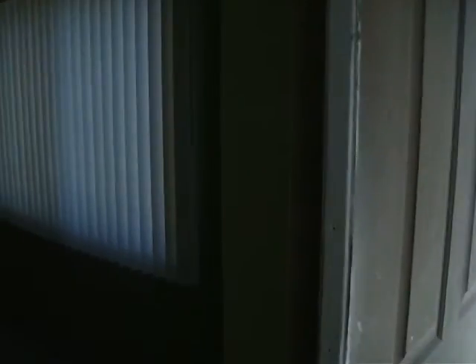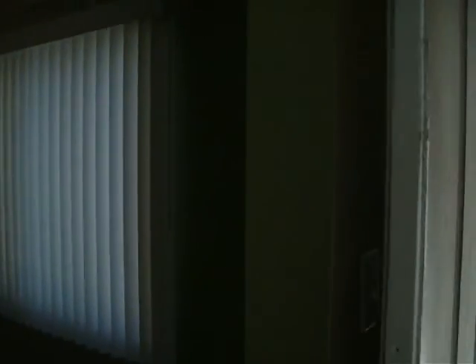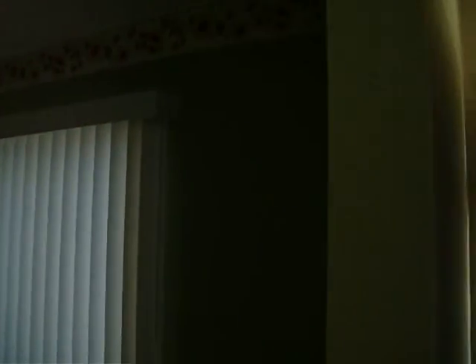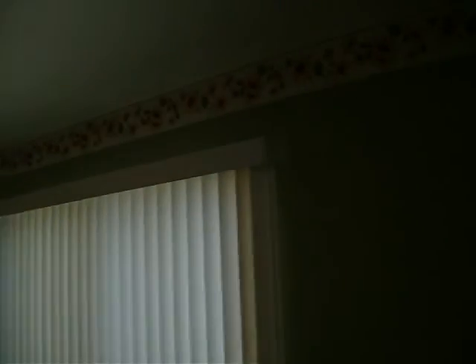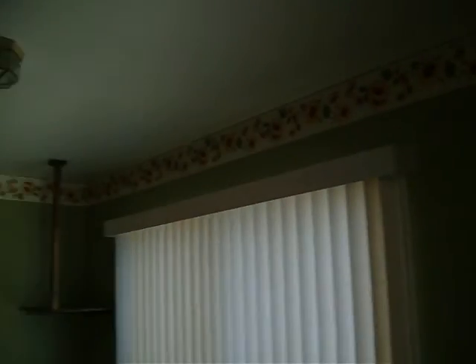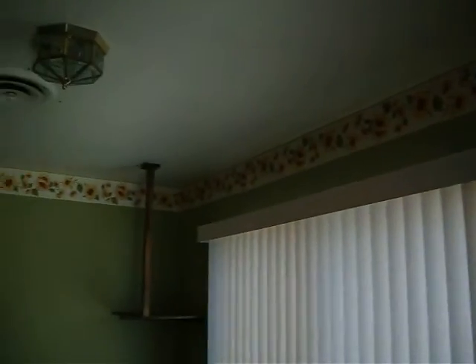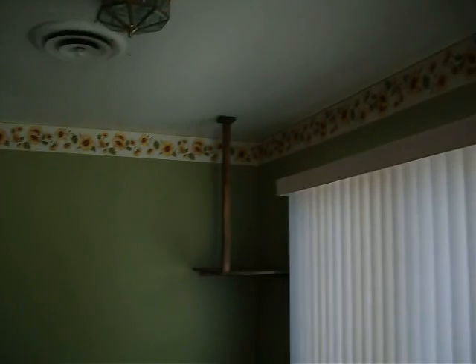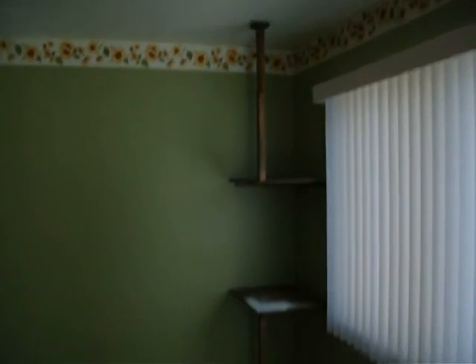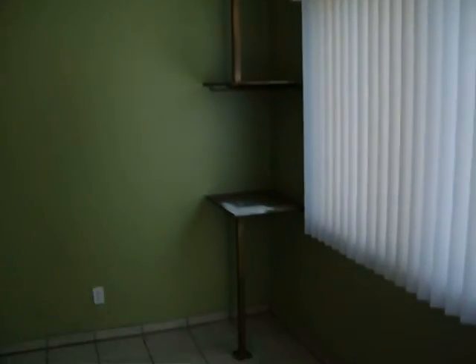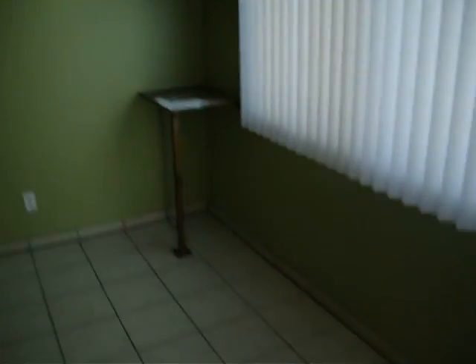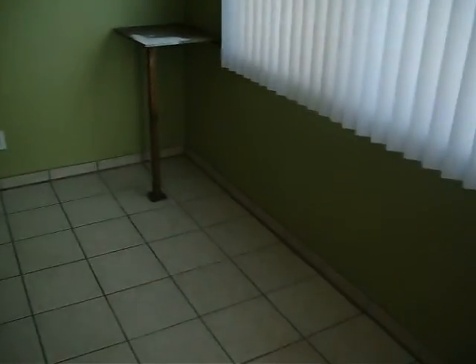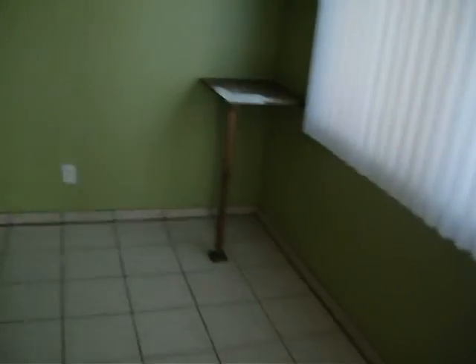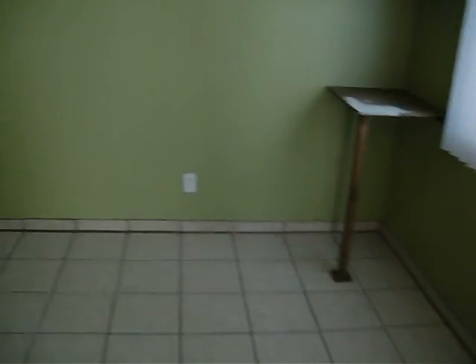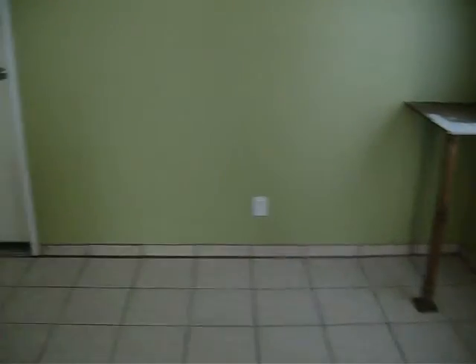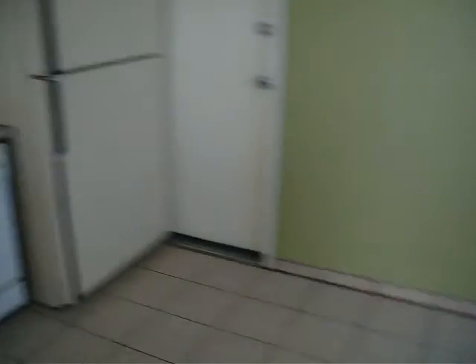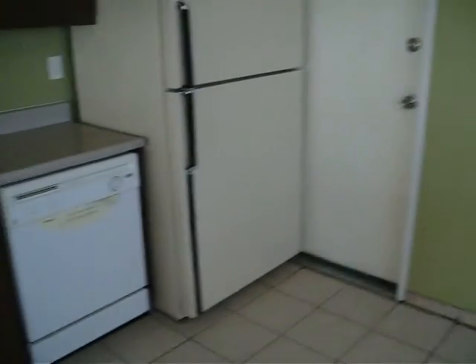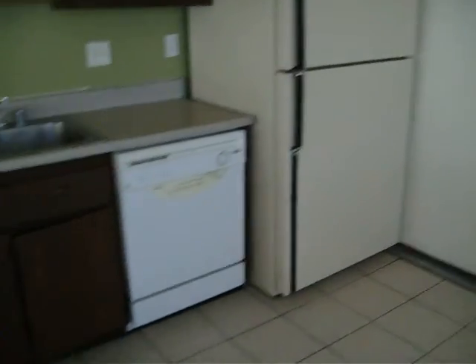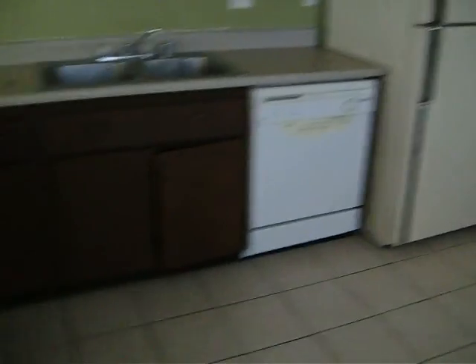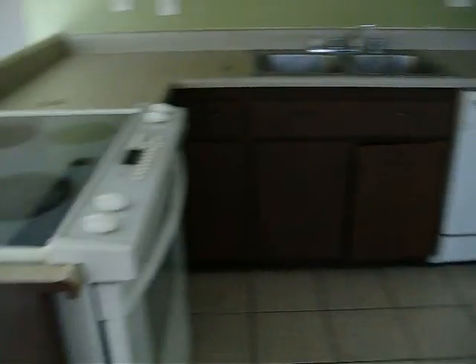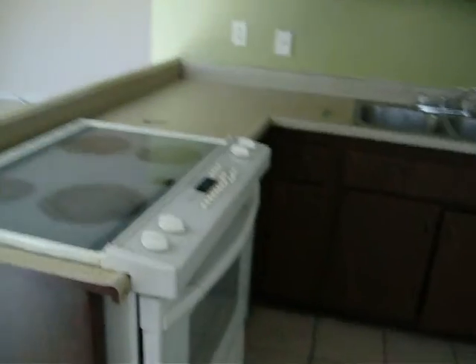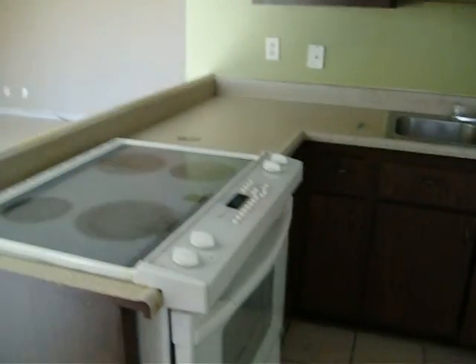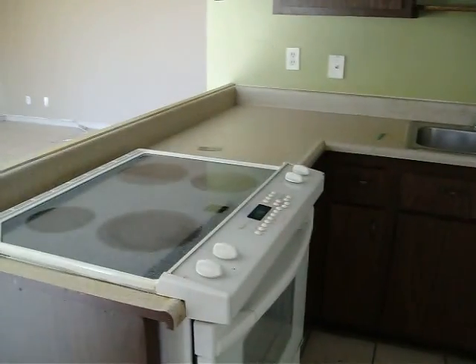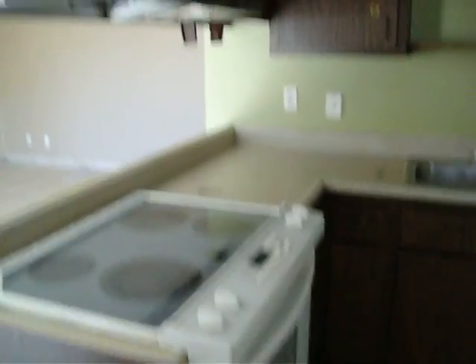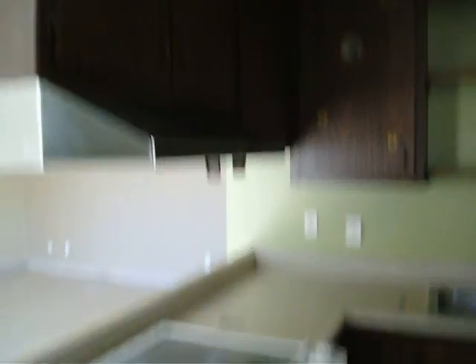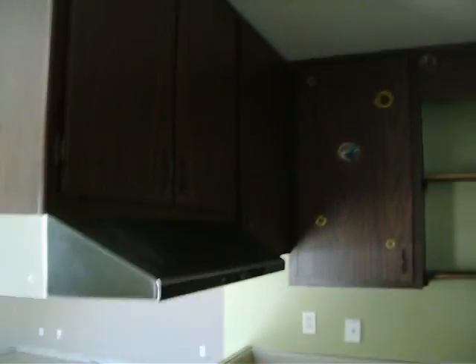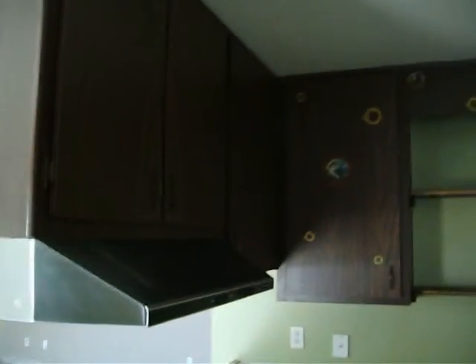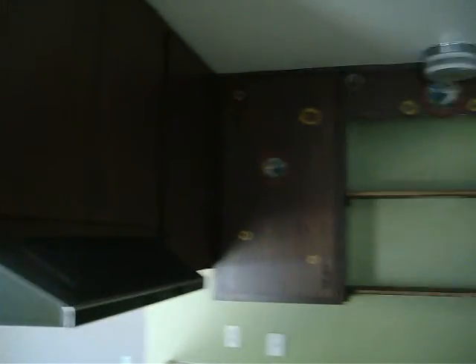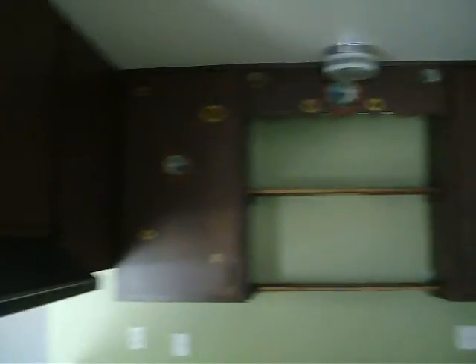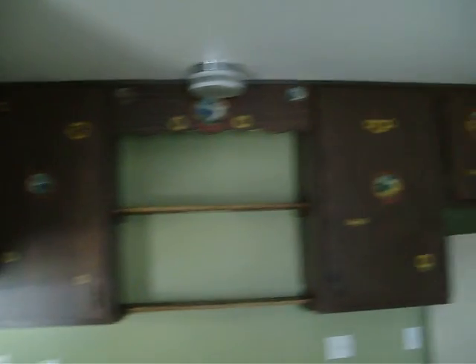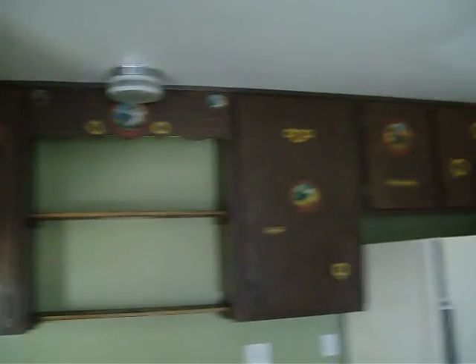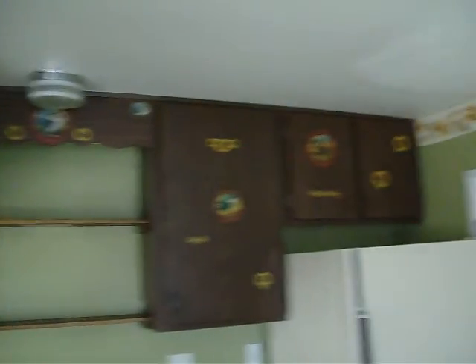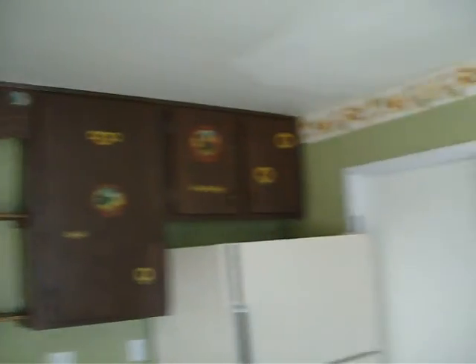Paint in the kitchen. There's refrigerator, dishwasher, and stove electric. The cupboards are covered in decals.